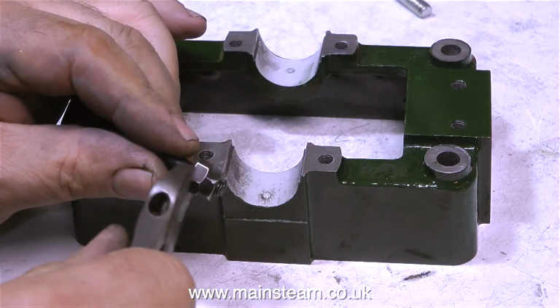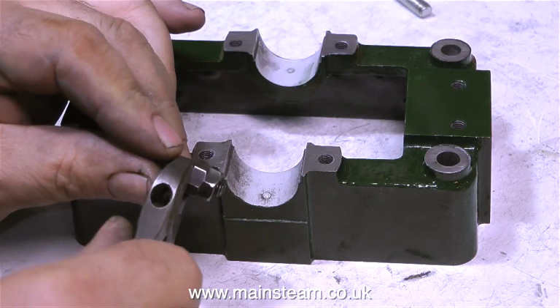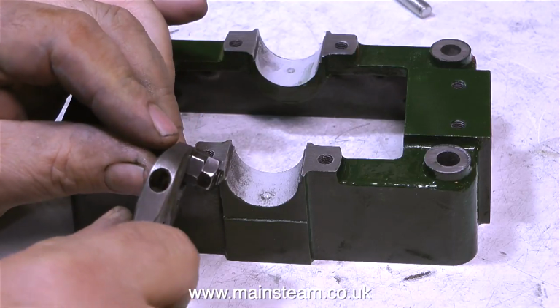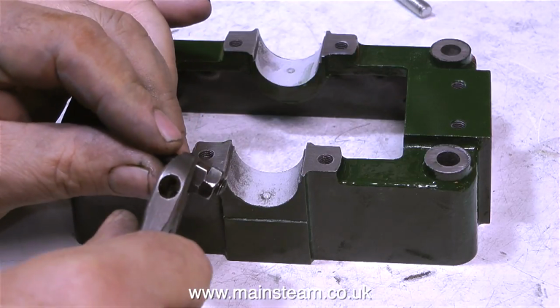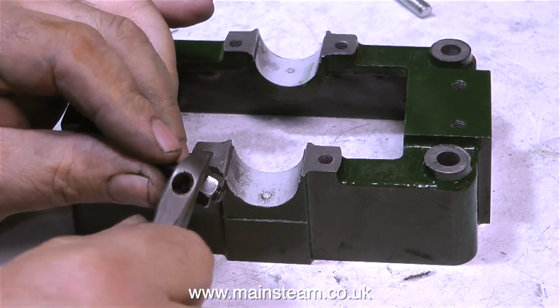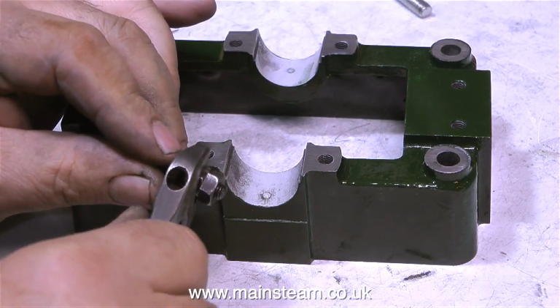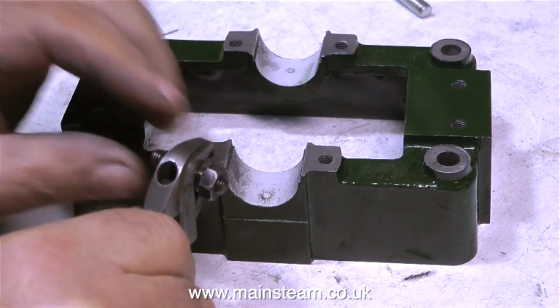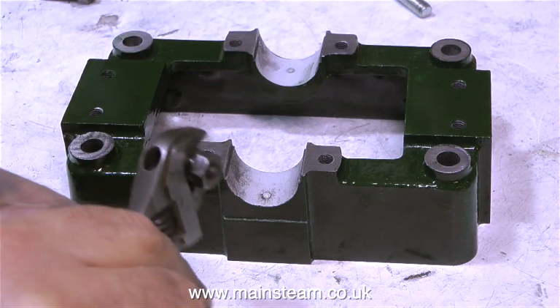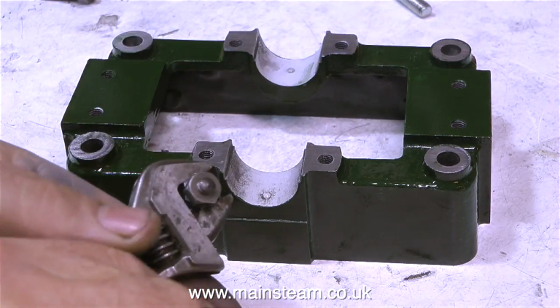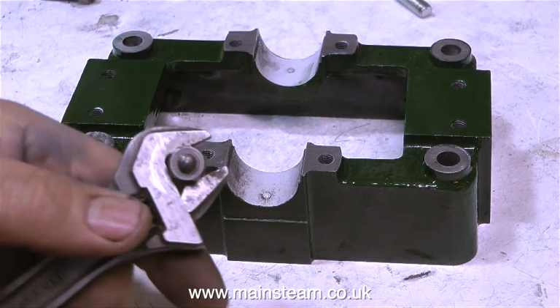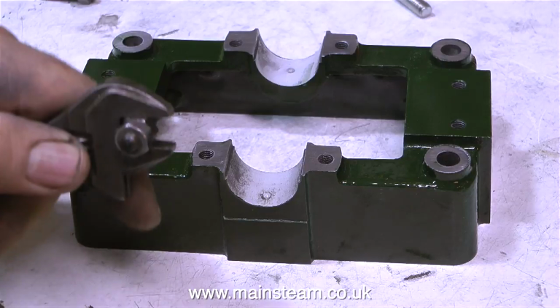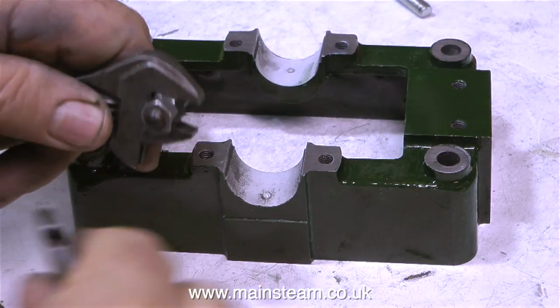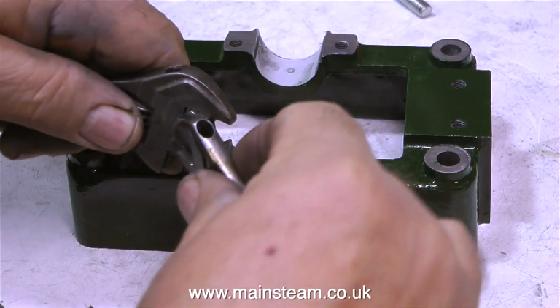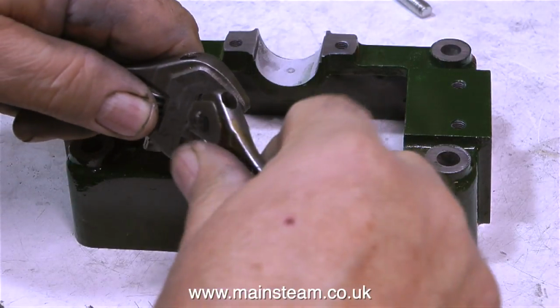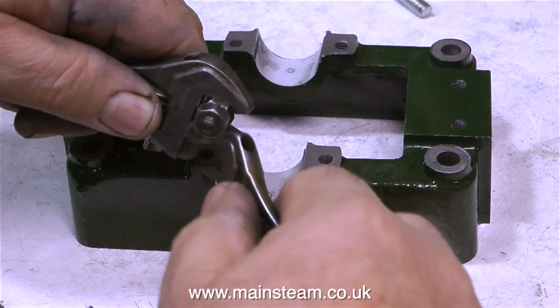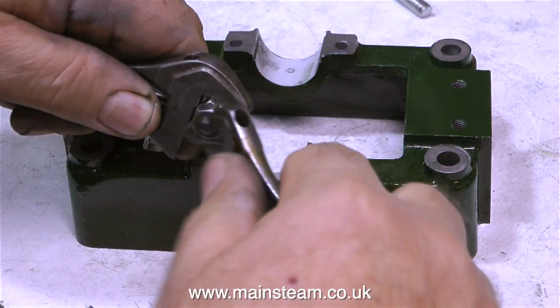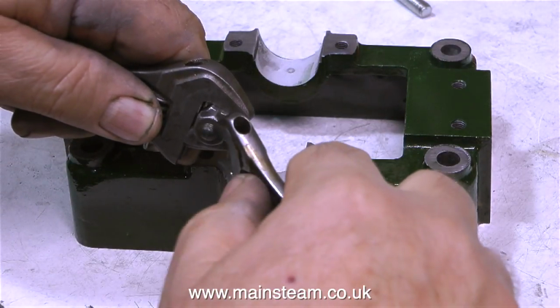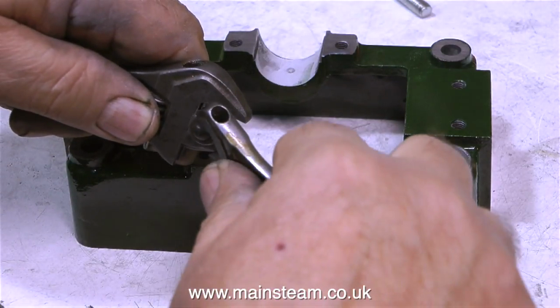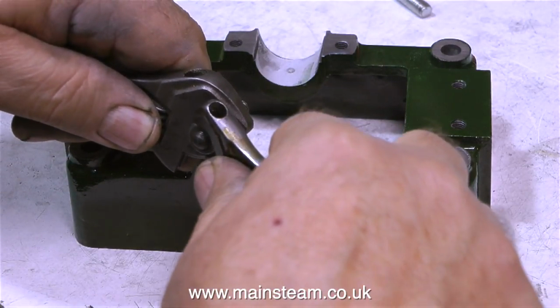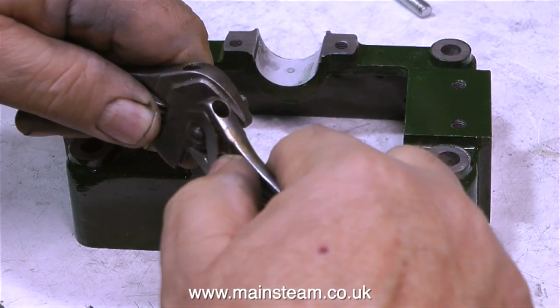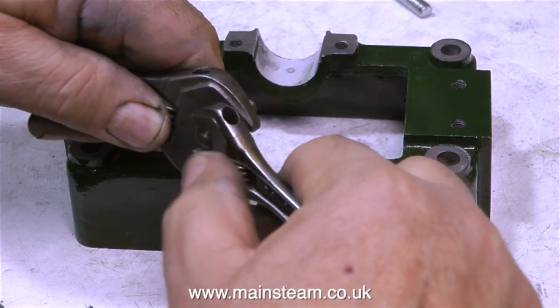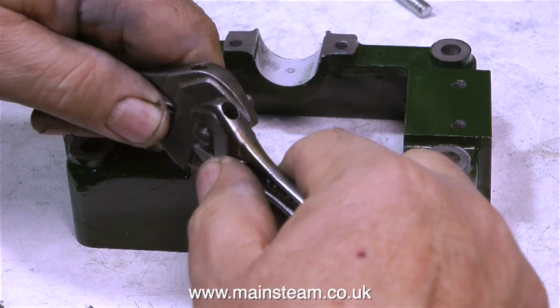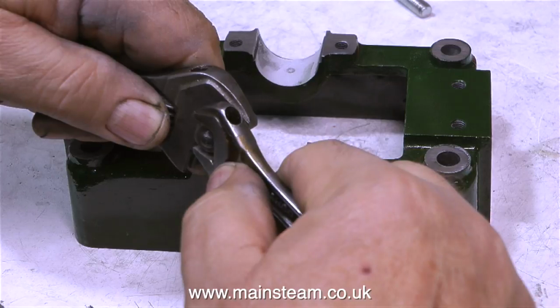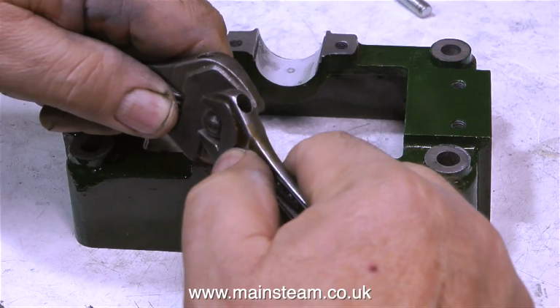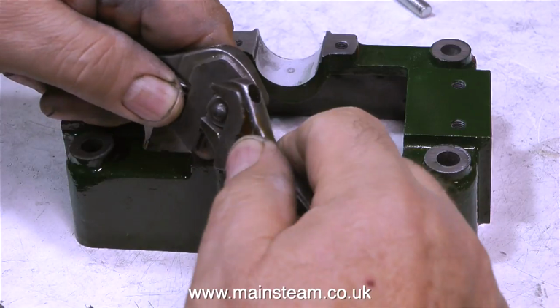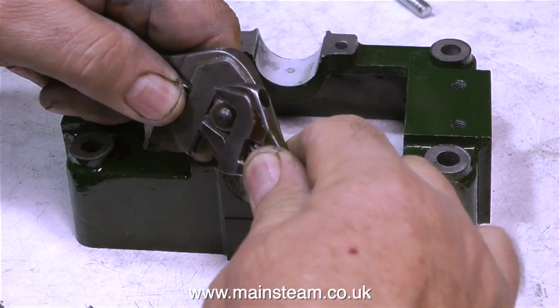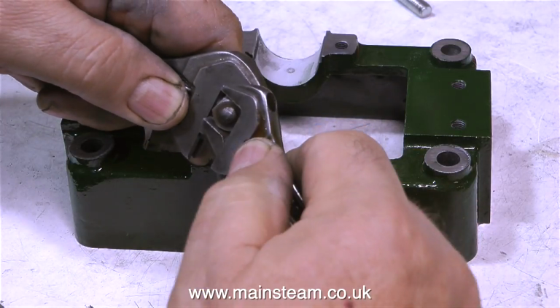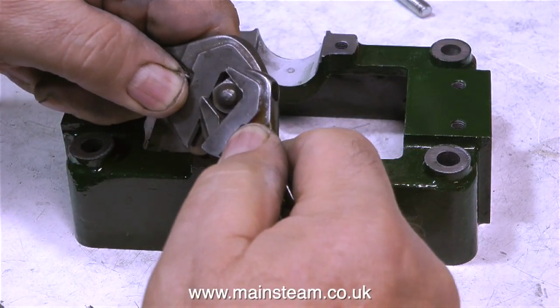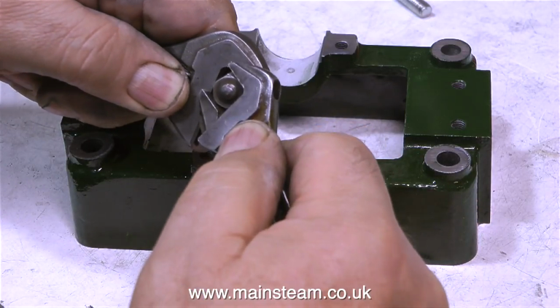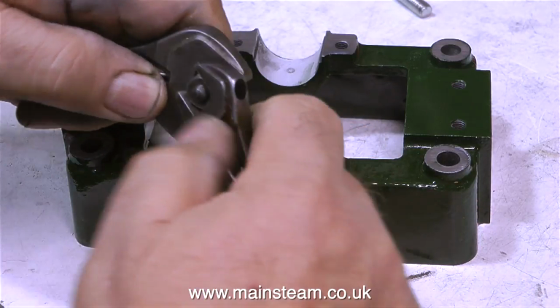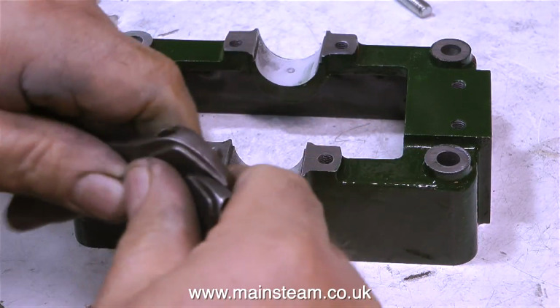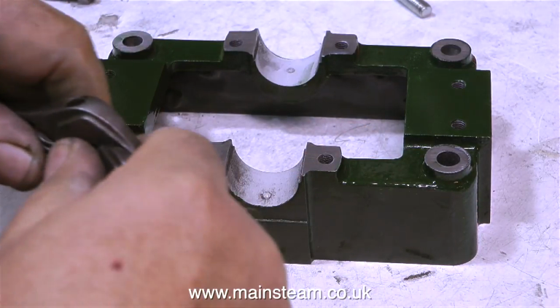And don't worry, there isn't as much painting in this episode as there was in the last one. In fact, at this moment in time, there is no painting whatsoever. That's because I'm fitting the studs that hold down the bearing top caps to the sole plate casting.